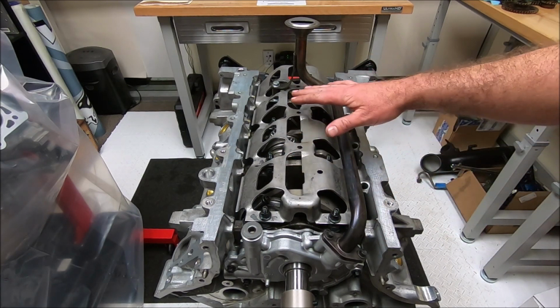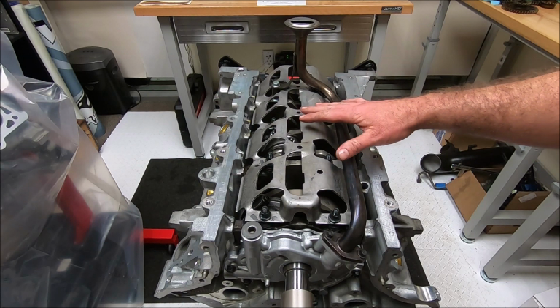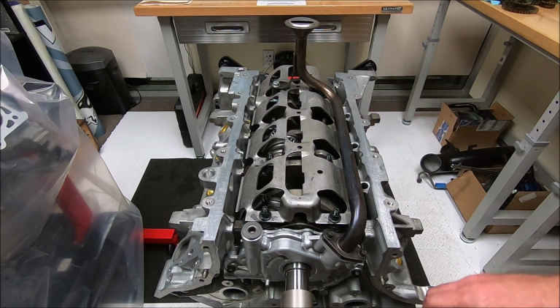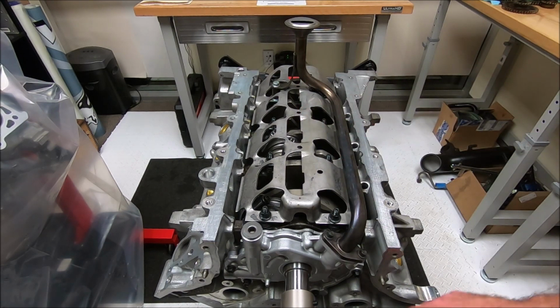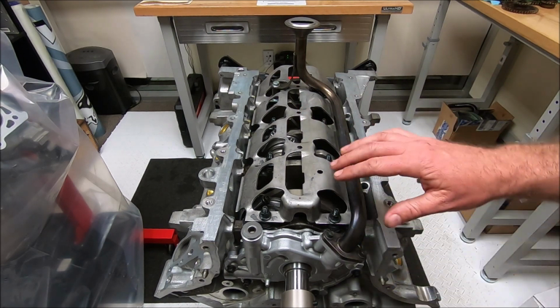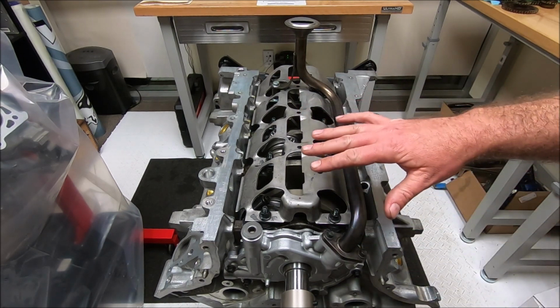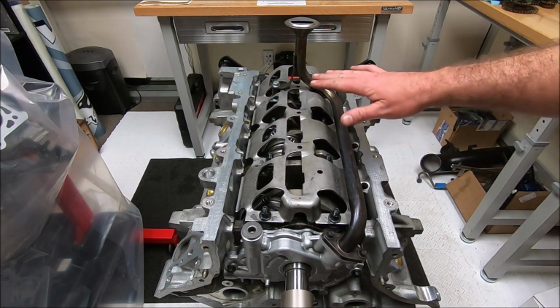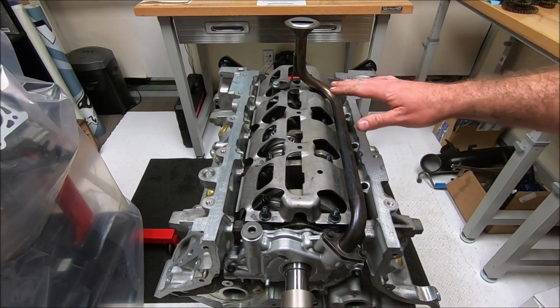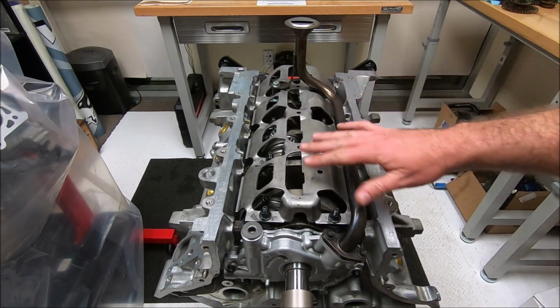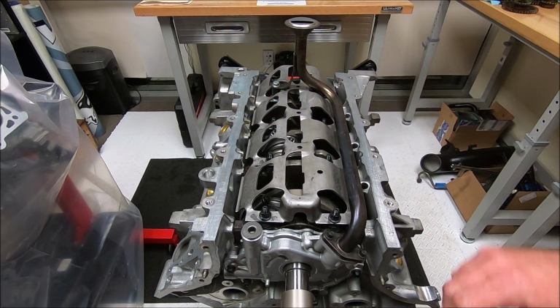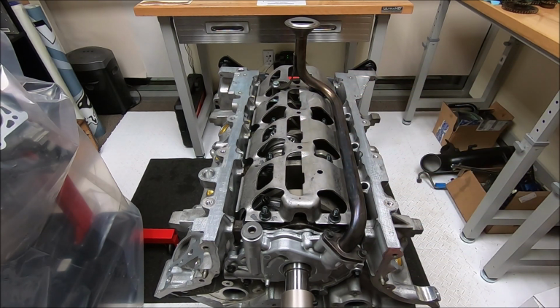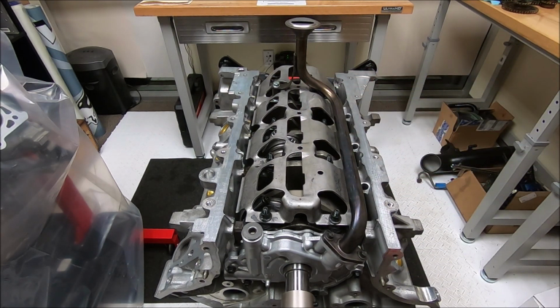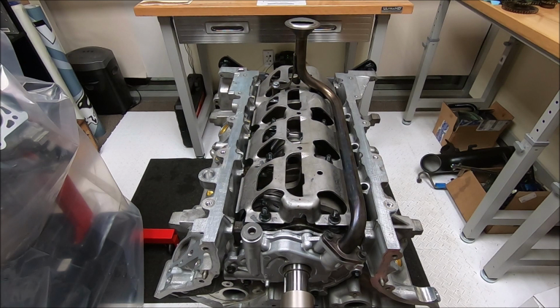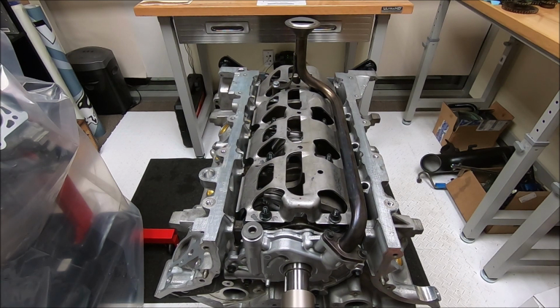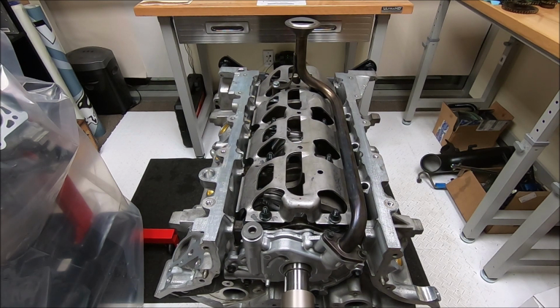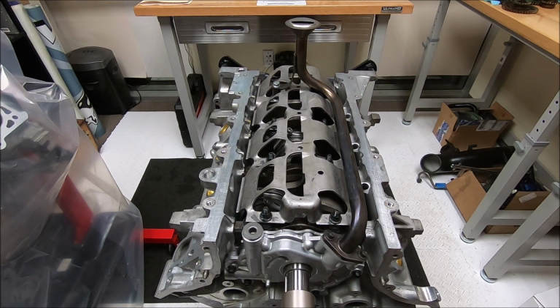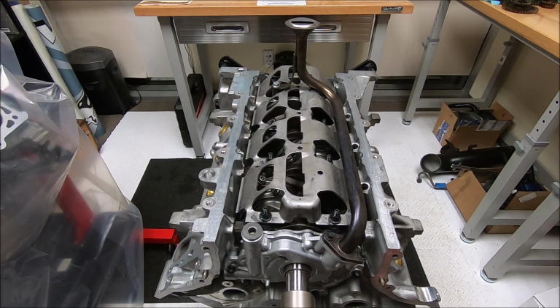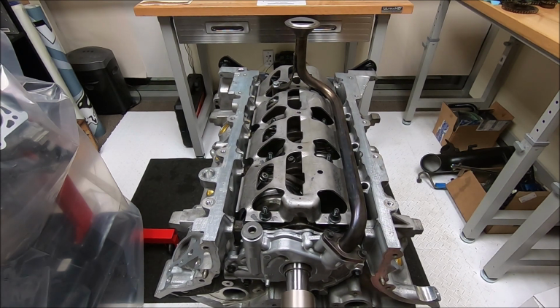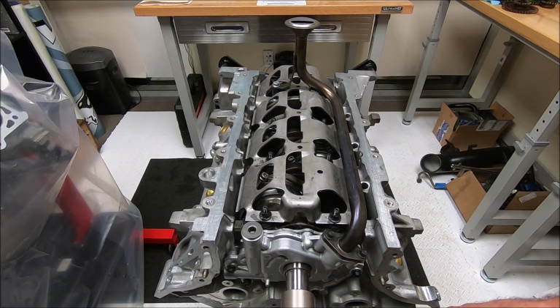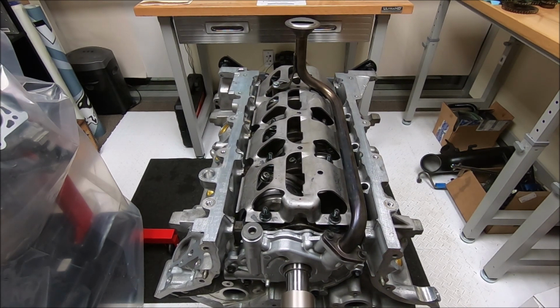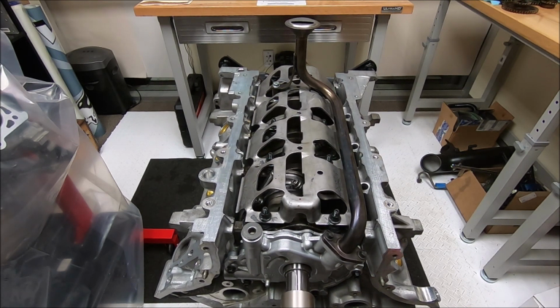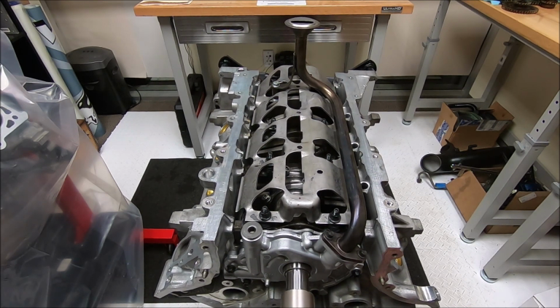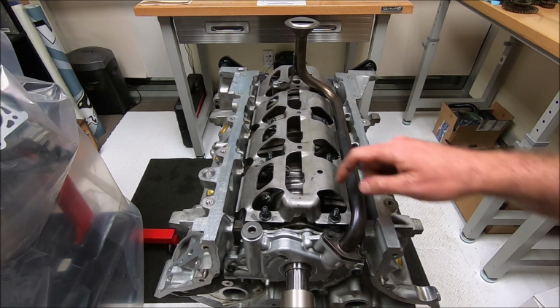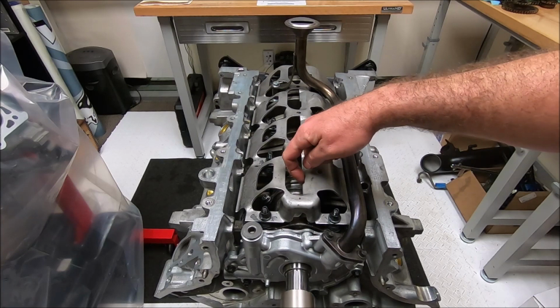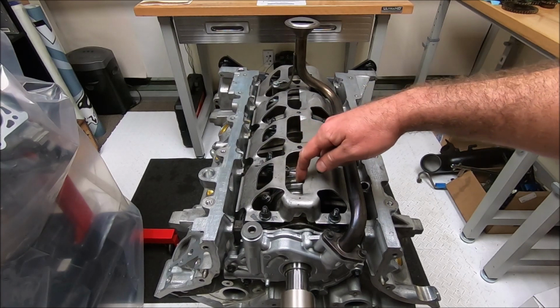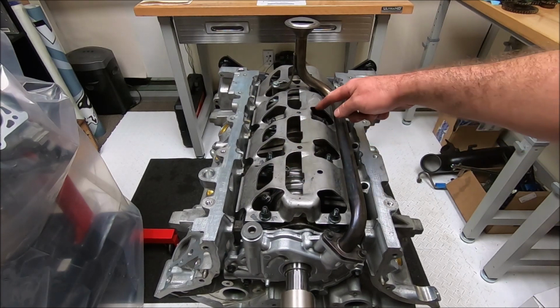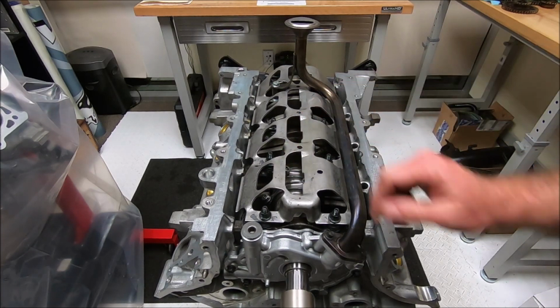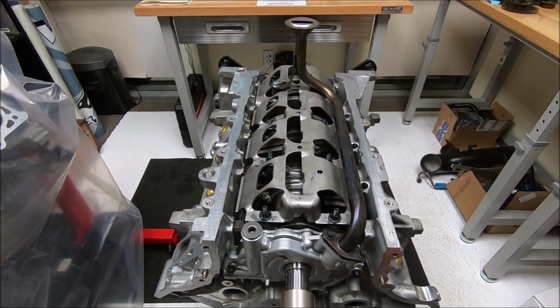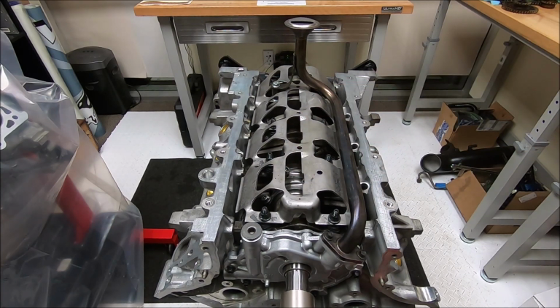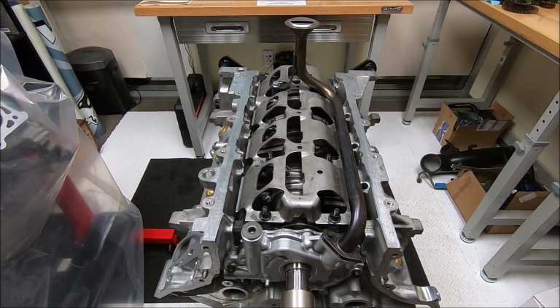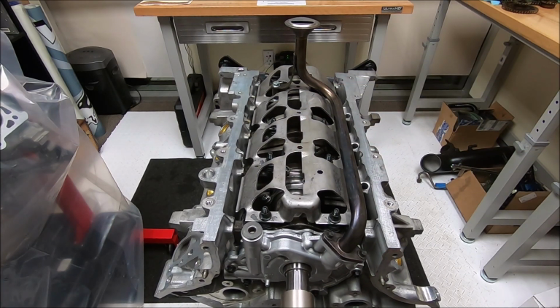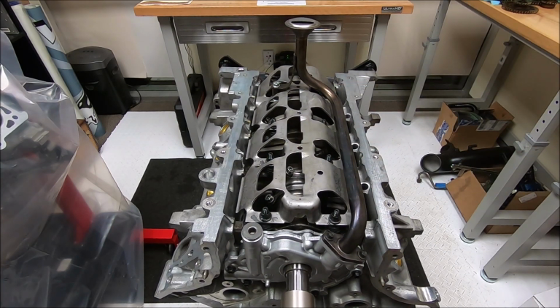You'll bolt it down — you don't have to torque it all the way, just snug it down and then rotate your crank around and make sure nothing is contacting. You want to make sure you have at least 60 thousandths clearance.